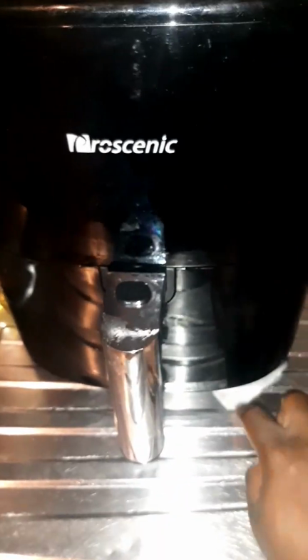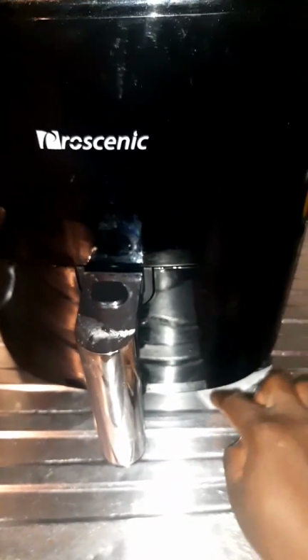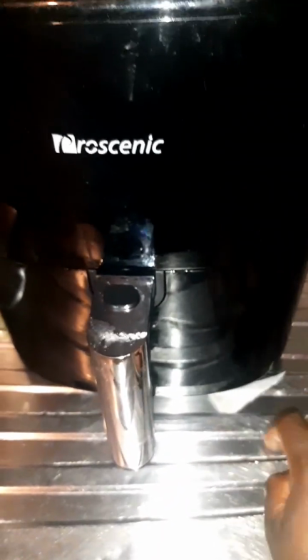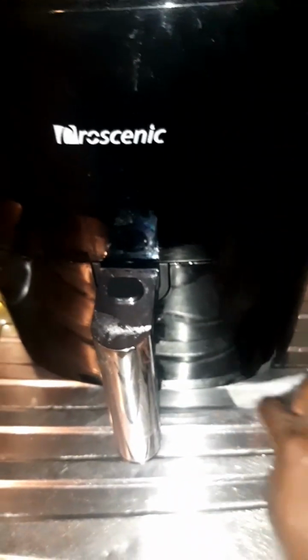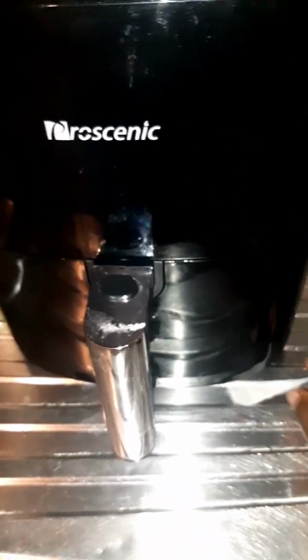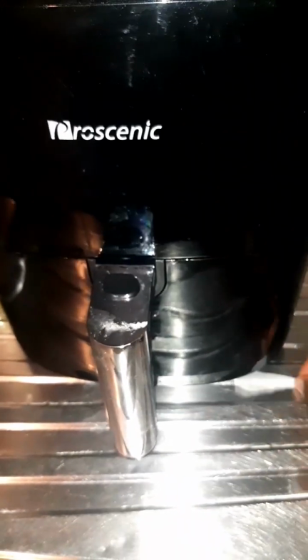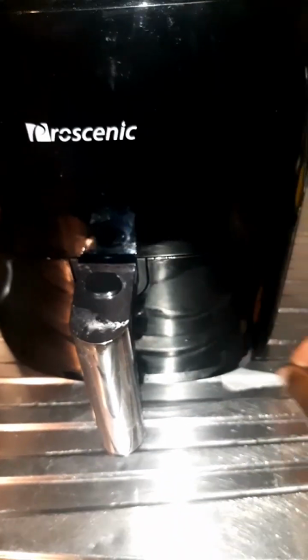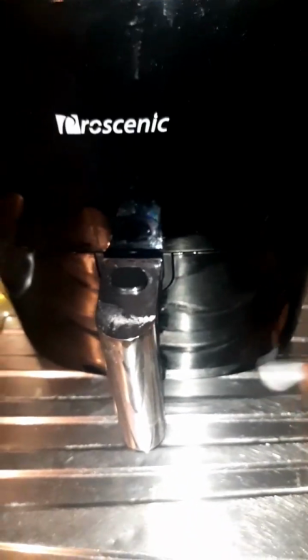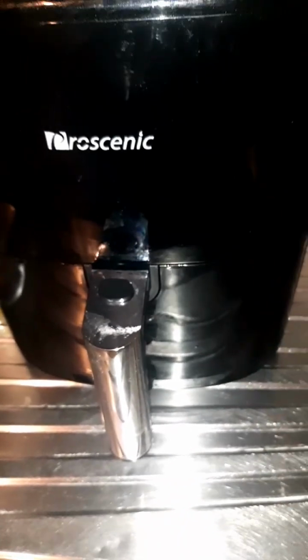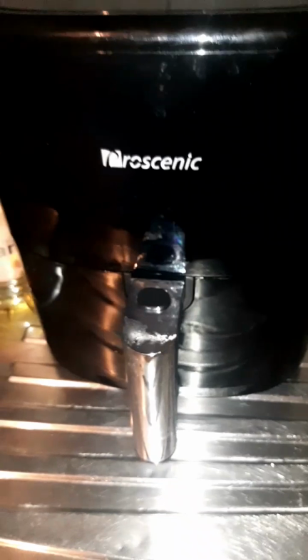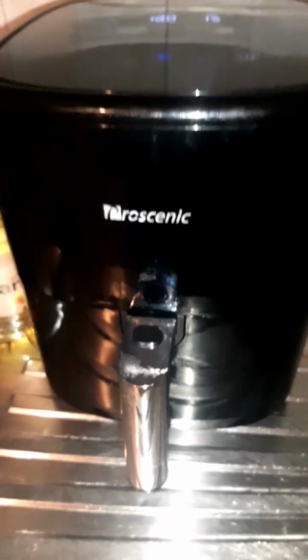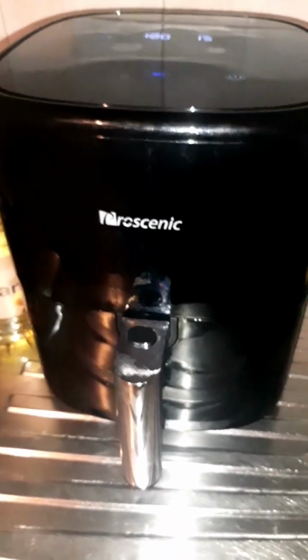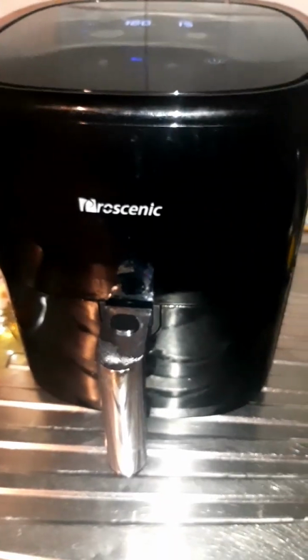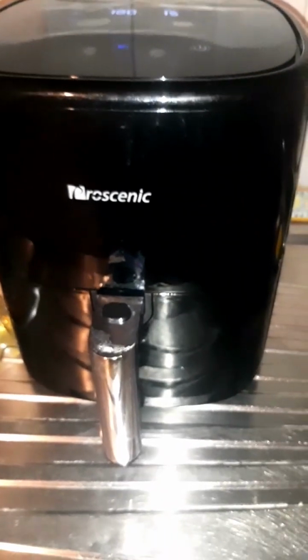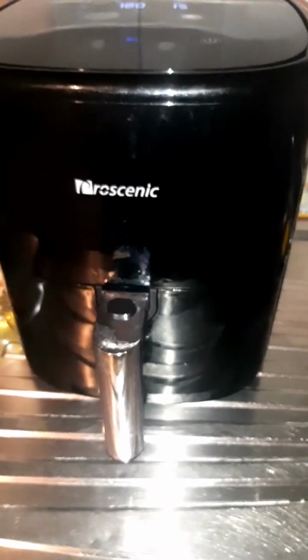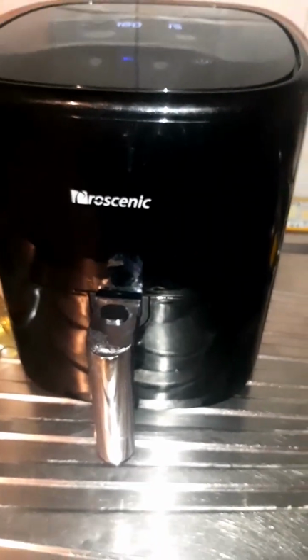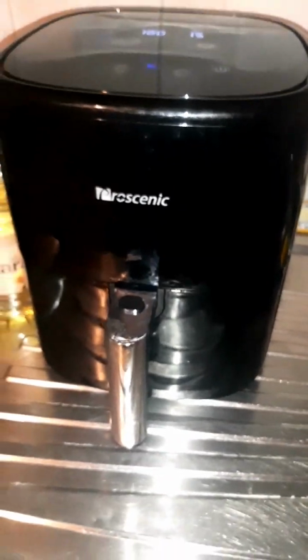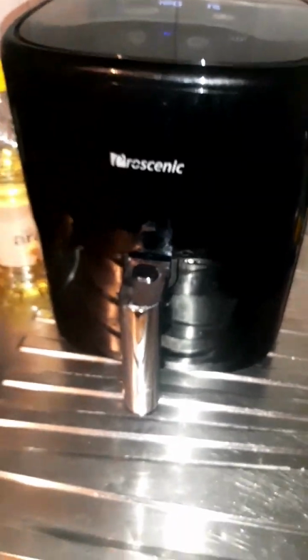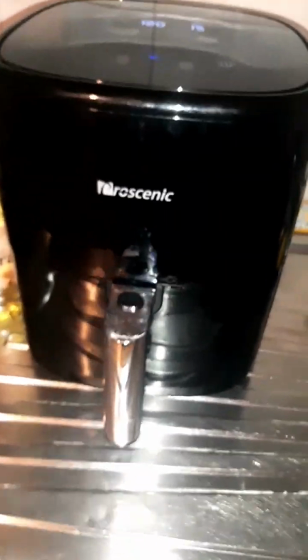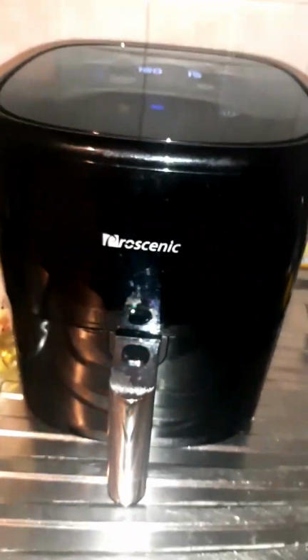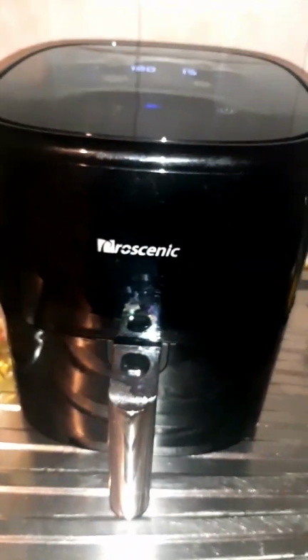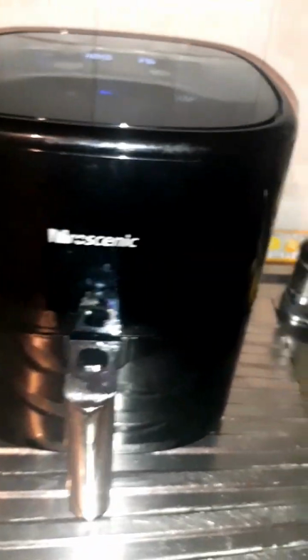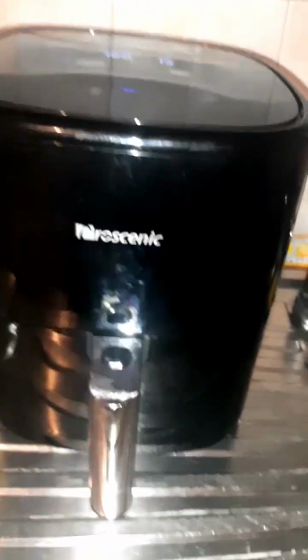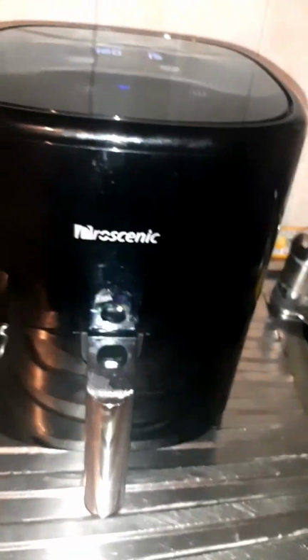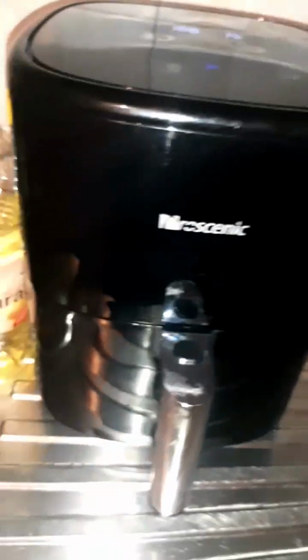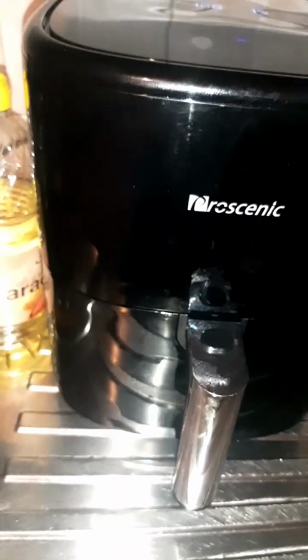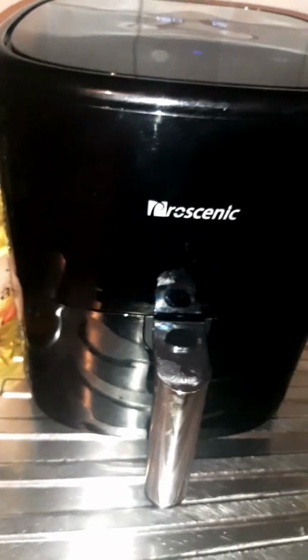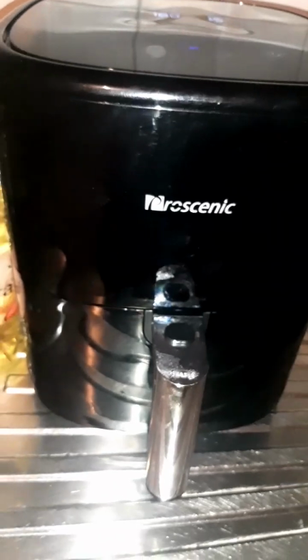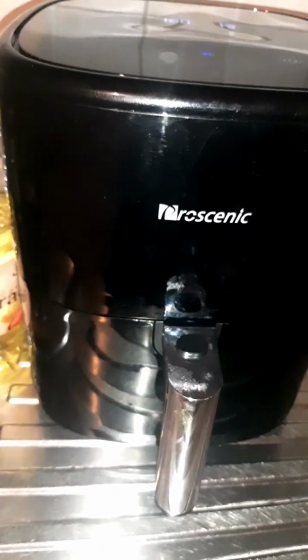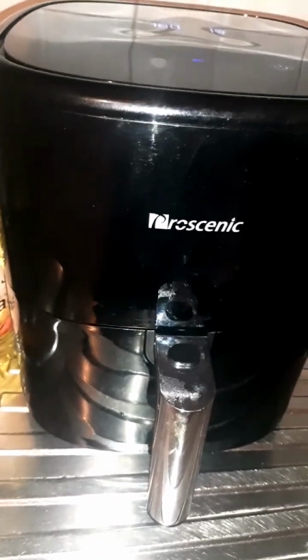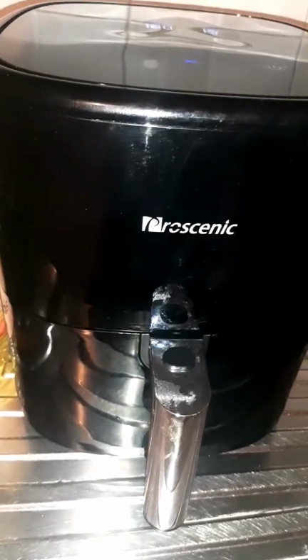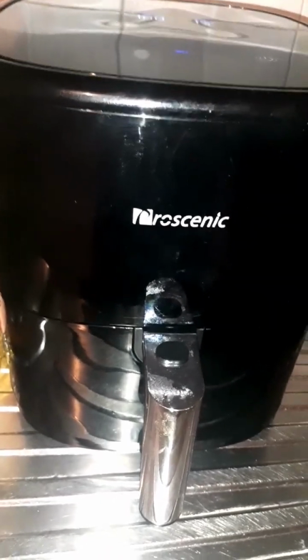Let's go ahead and get started. Can you hear the sound? My air fryer is working! It's working, guys! Okay, let's wait for 15 minutes and see what the result will be like.